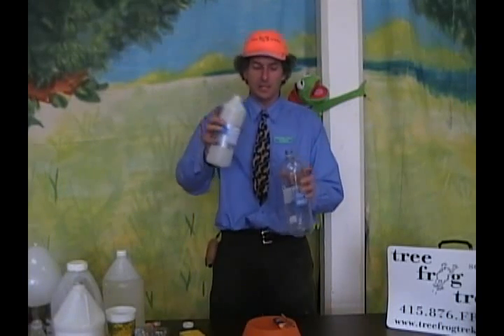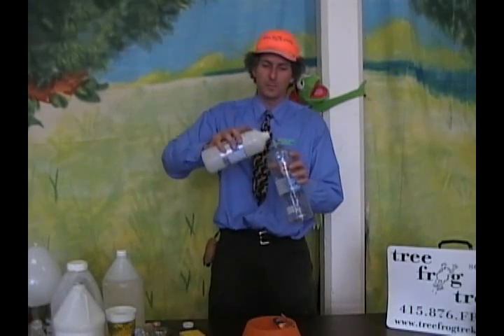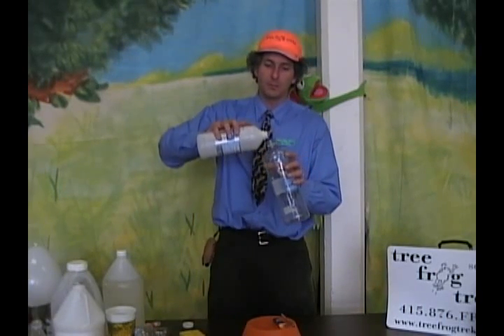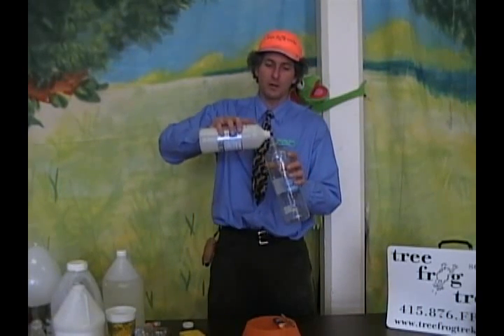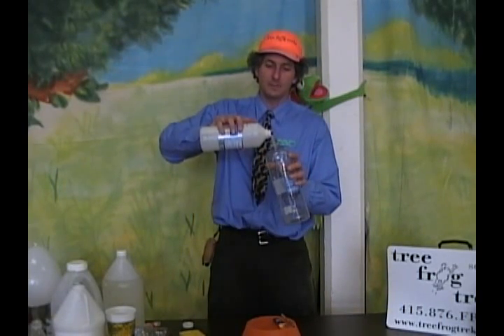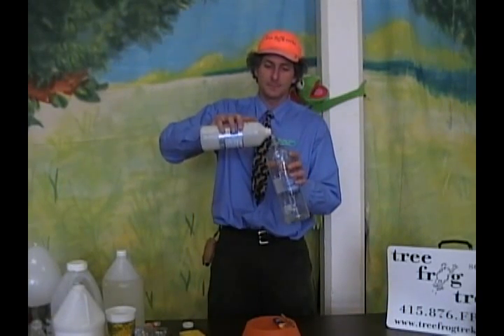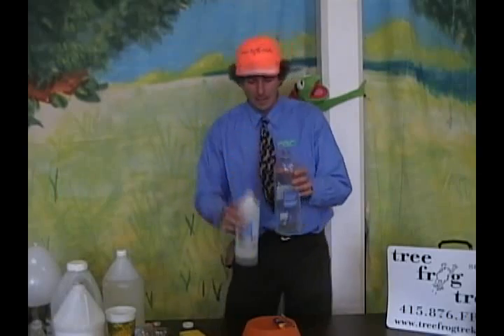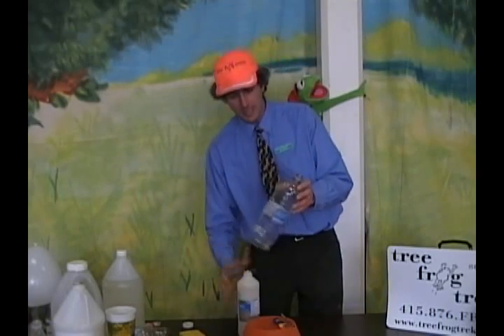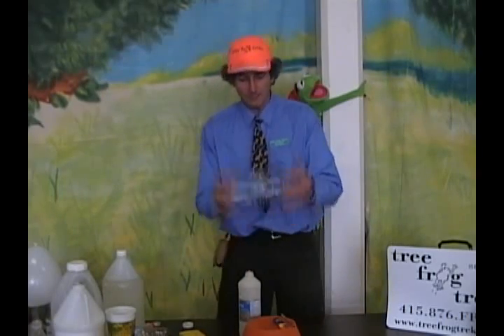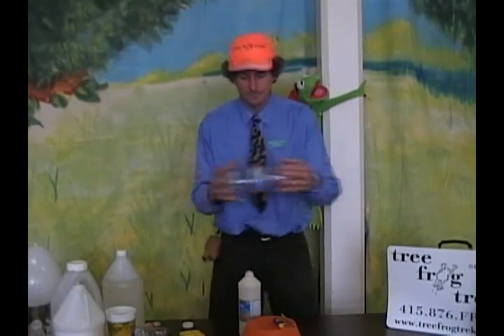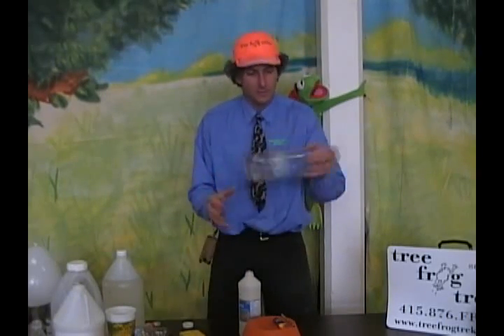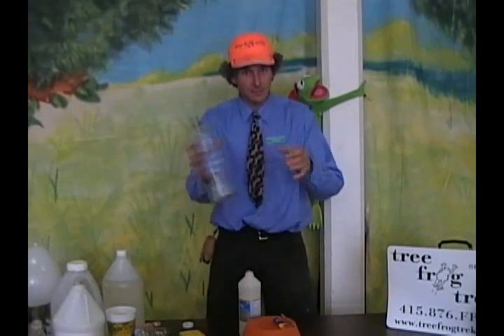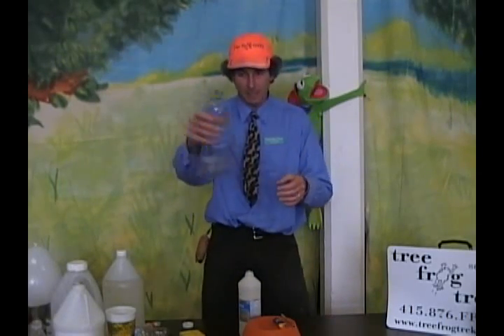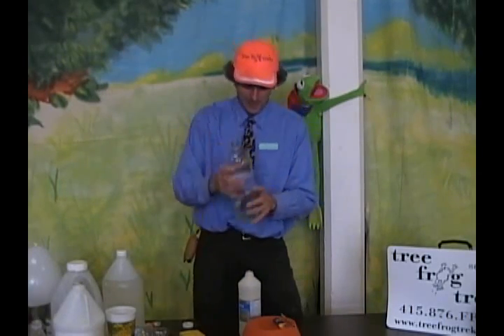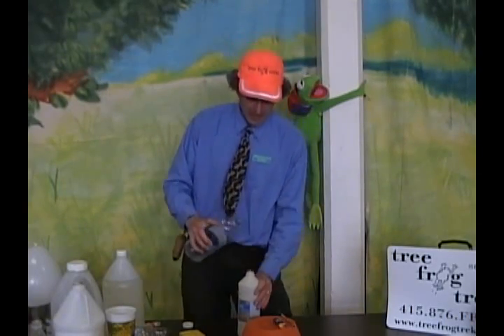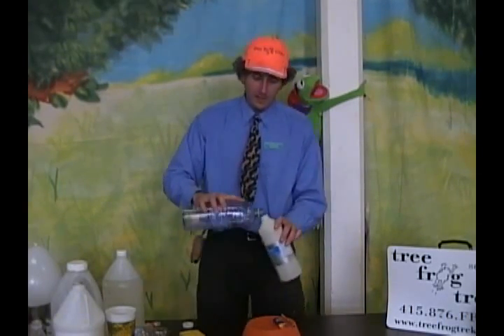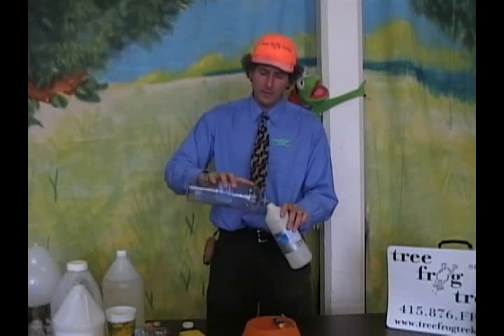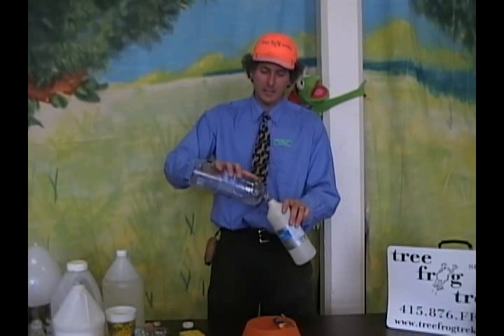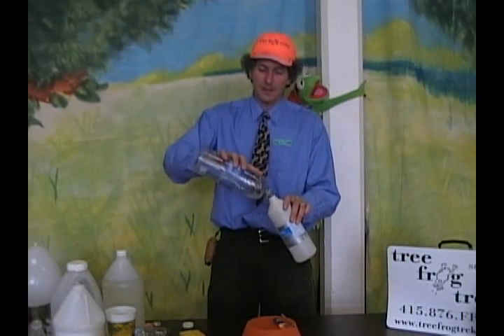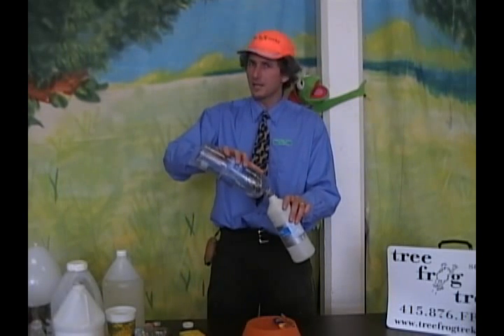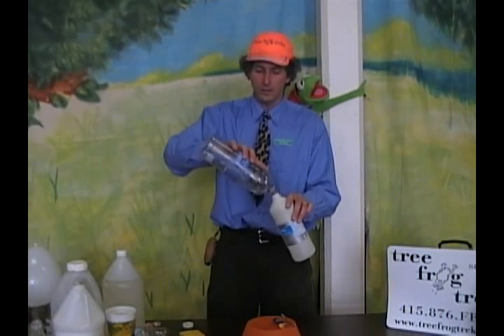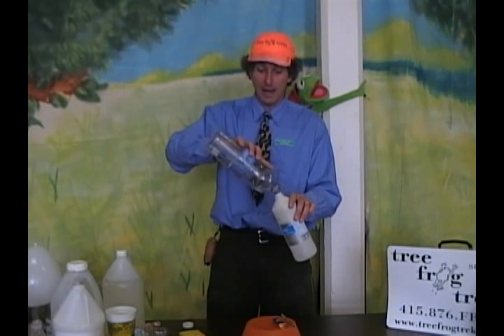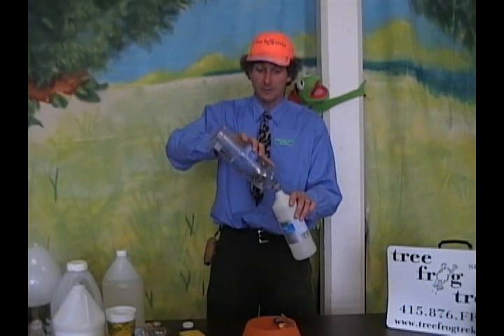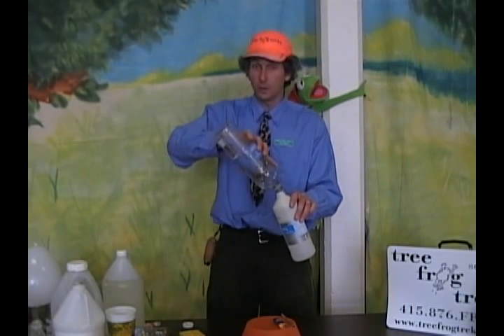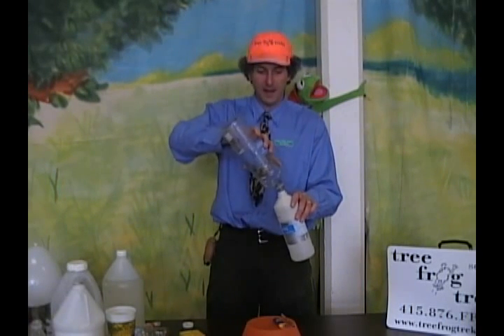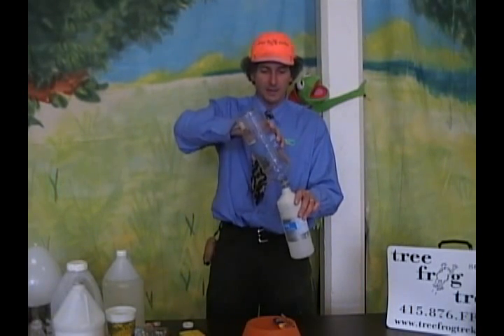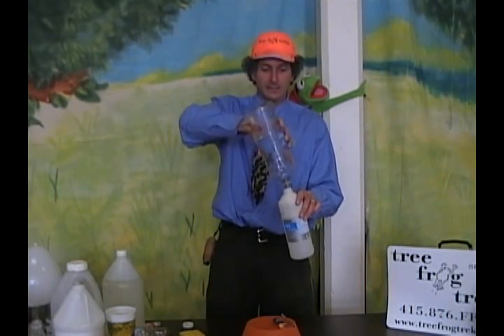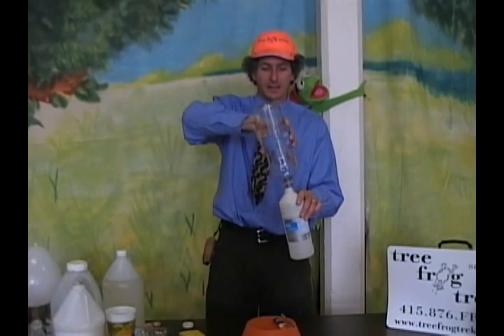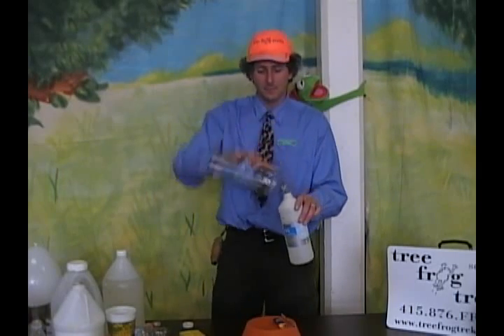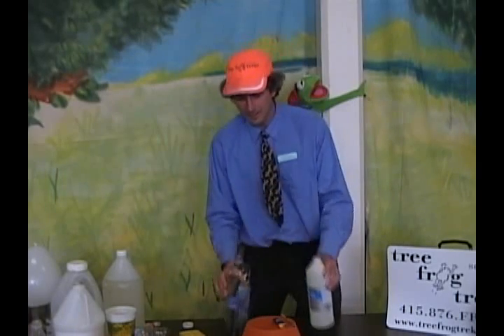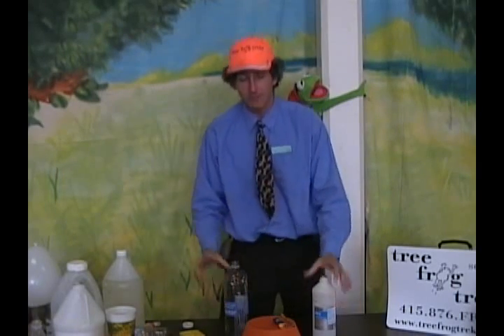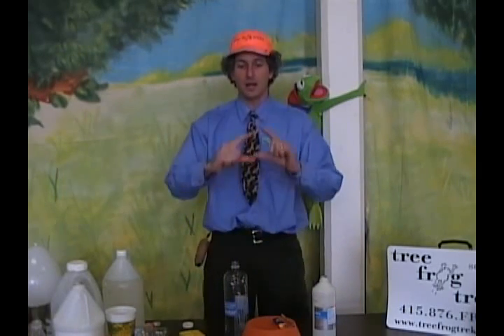Take your fuel and put it into your bottle. Shake it around so that it covers the inside of the bottle, then dump it out. Then we're going to talk to them about what they know about fuel or fire. We like to take a minute to go over the fire triangle.